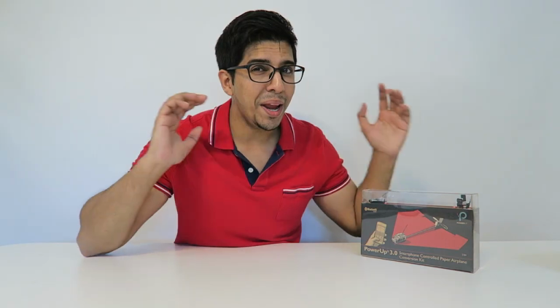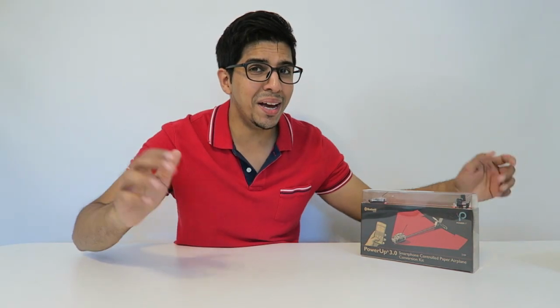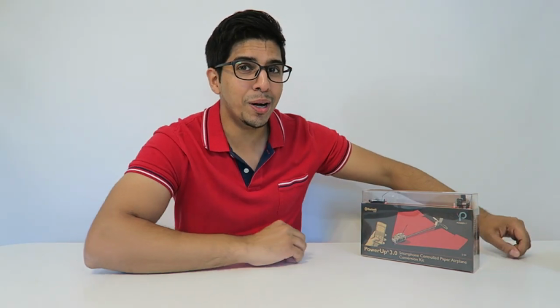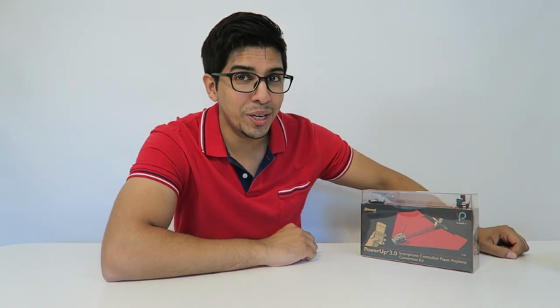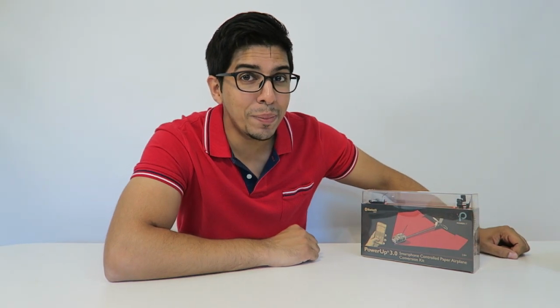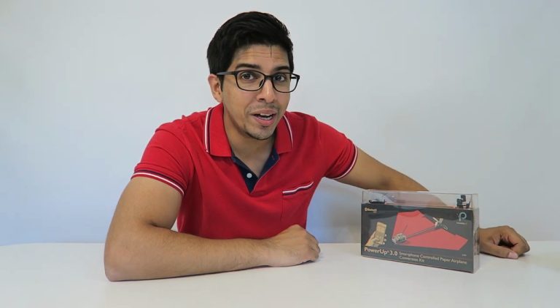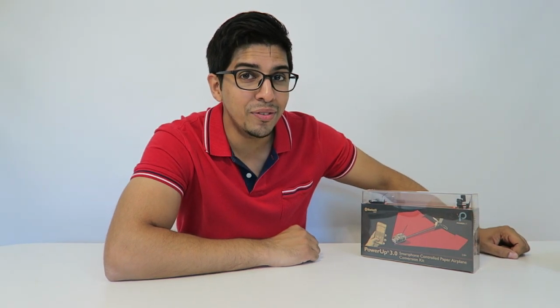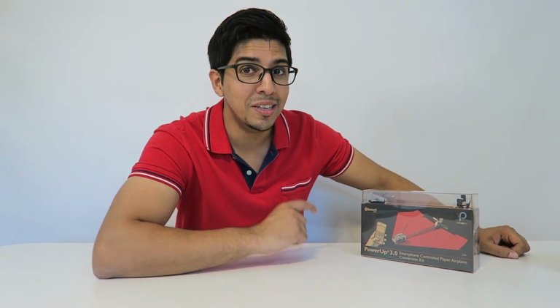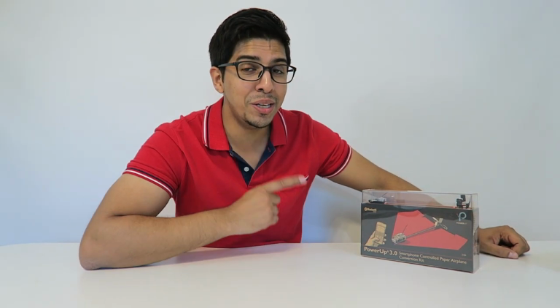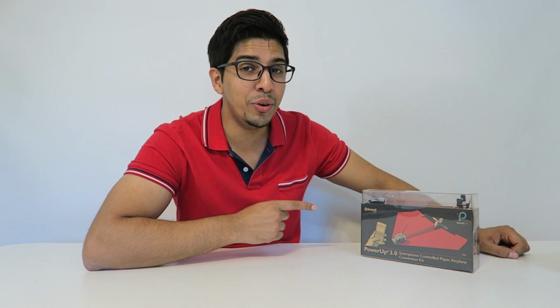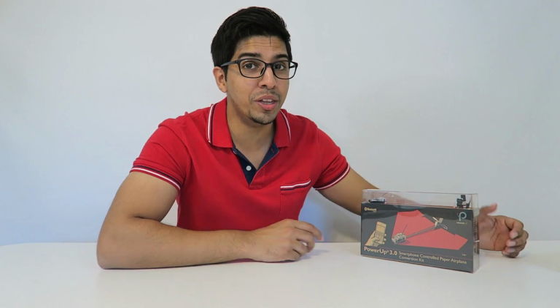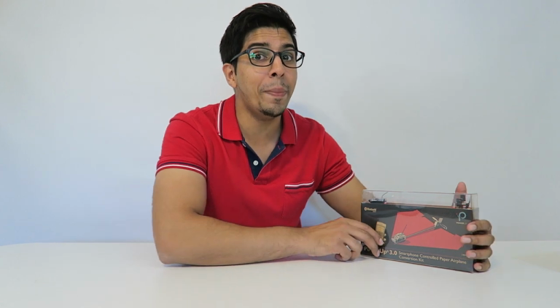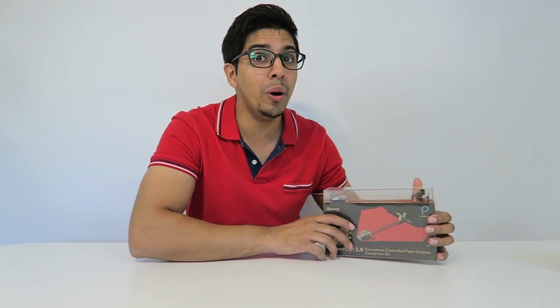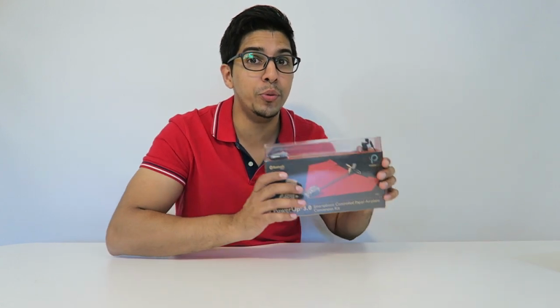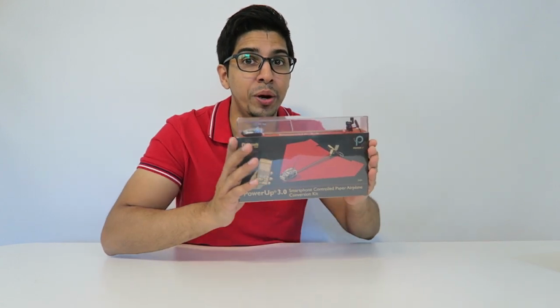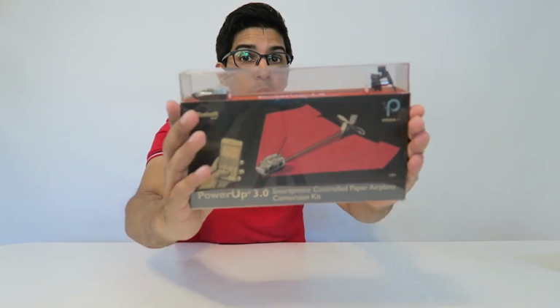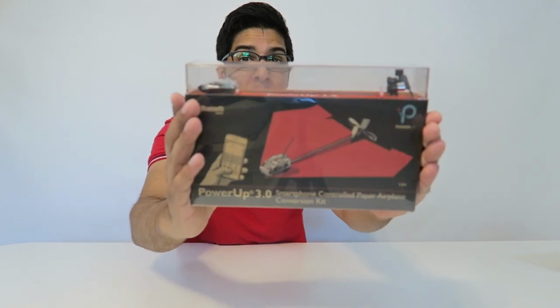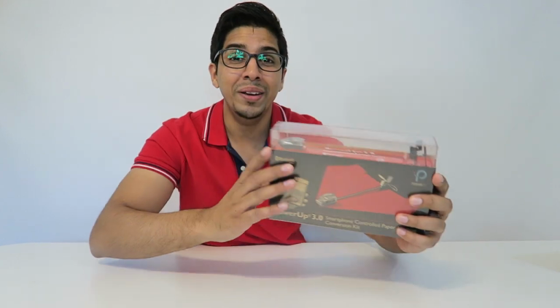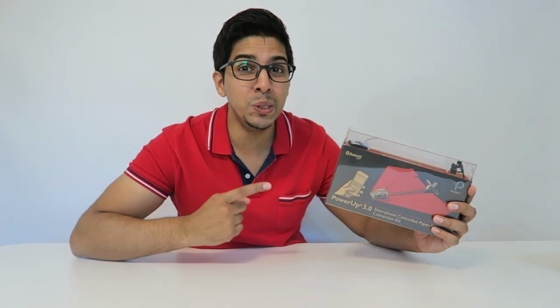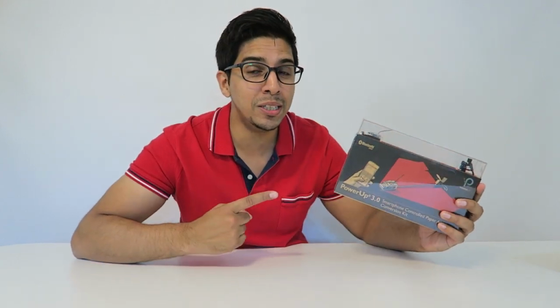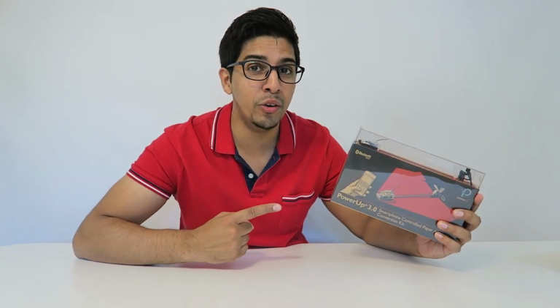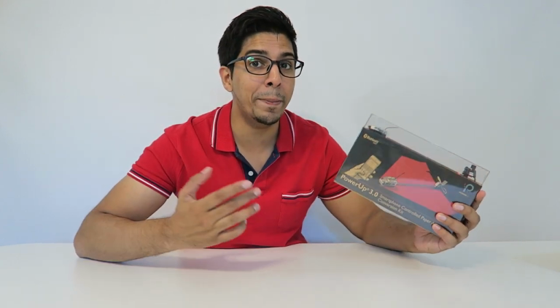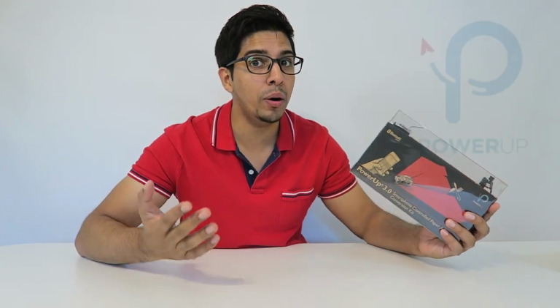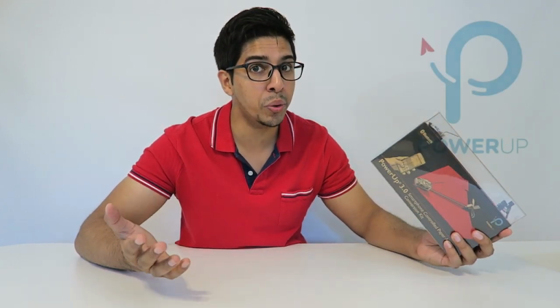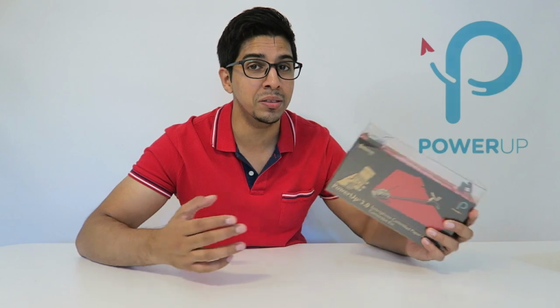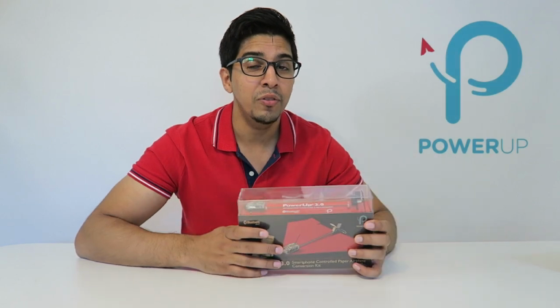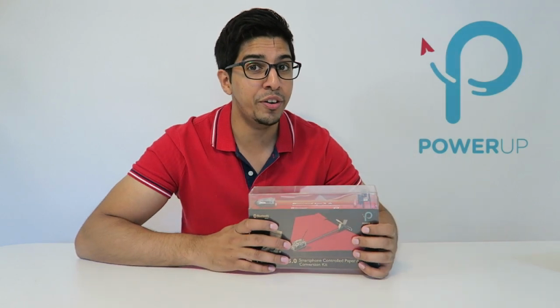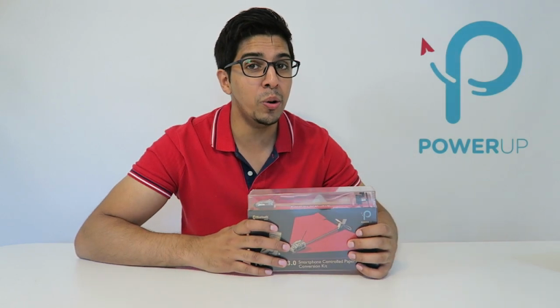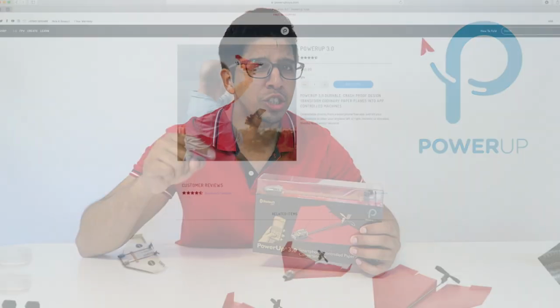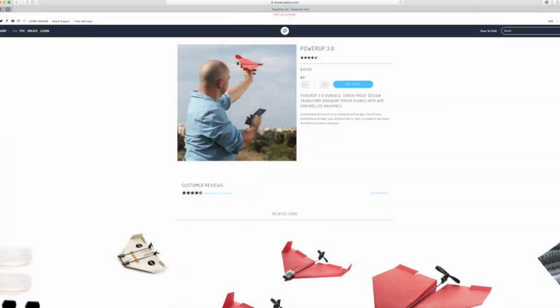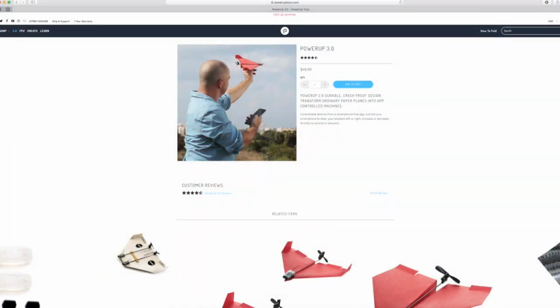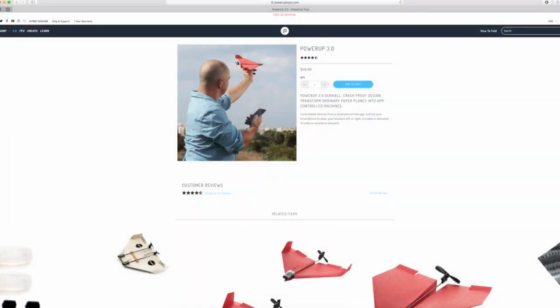Hey guys, welcome to a new episode of Conflicts. Today we'll be reviewing the new Power-Up 3.0. This was actually sent over by Power-Up Toys. For your very own, check out the link down below.